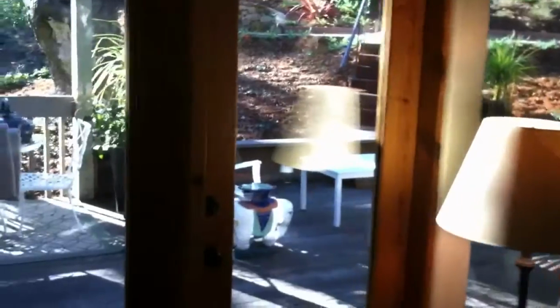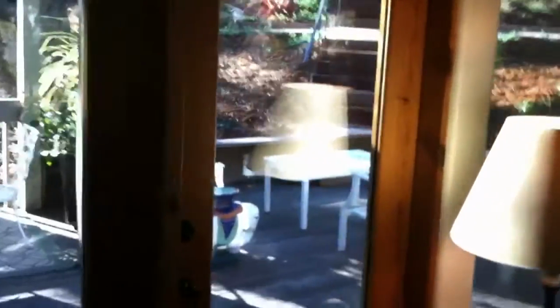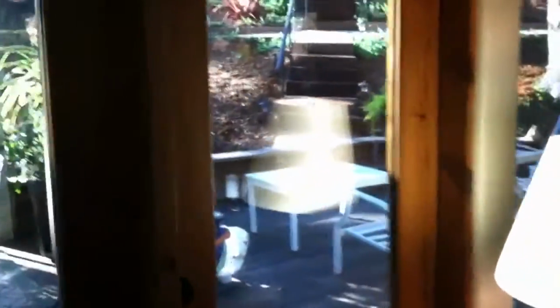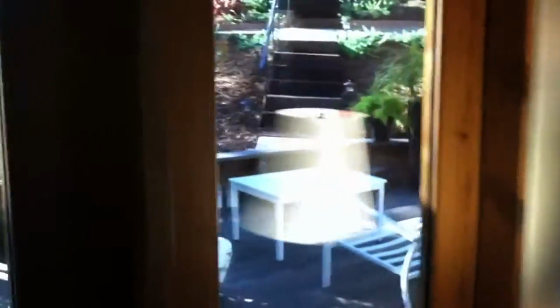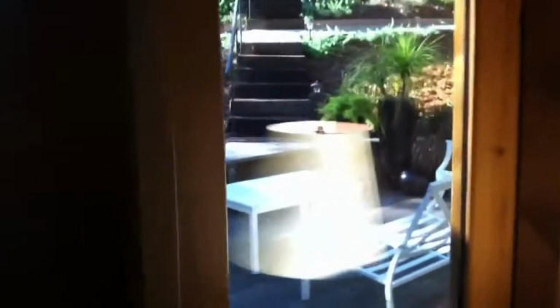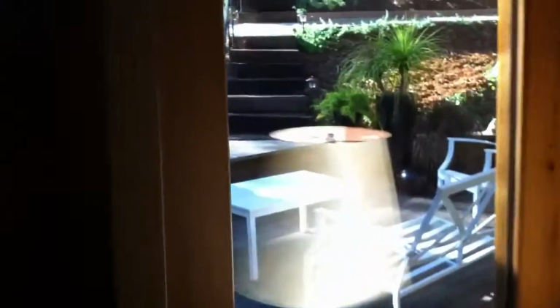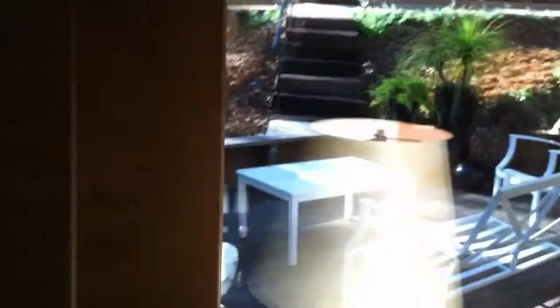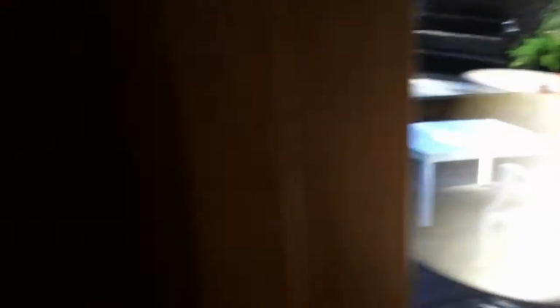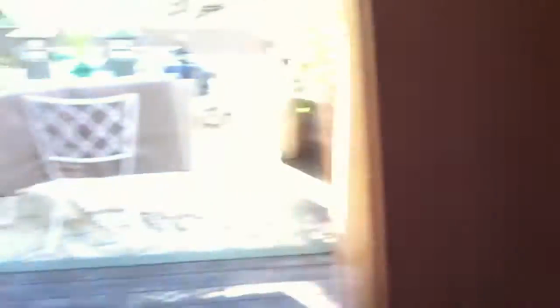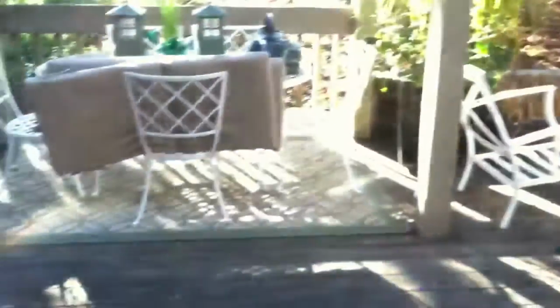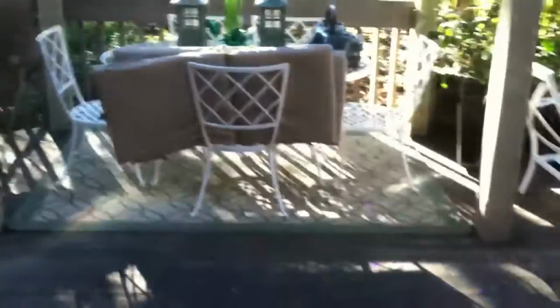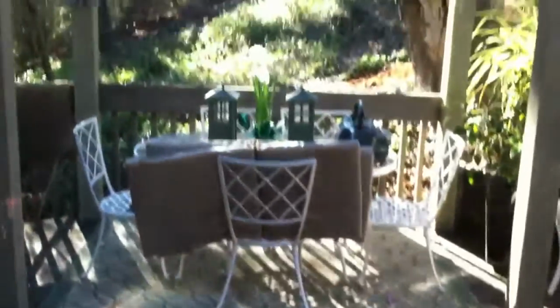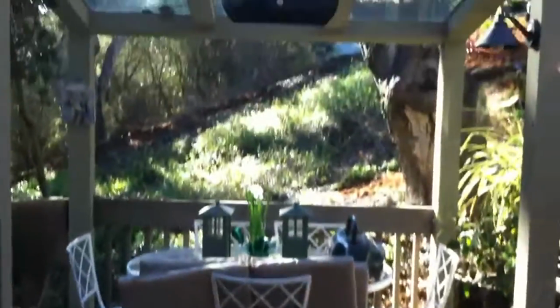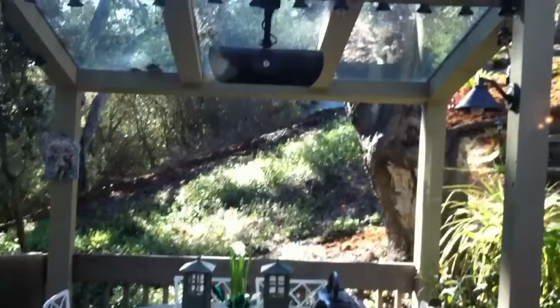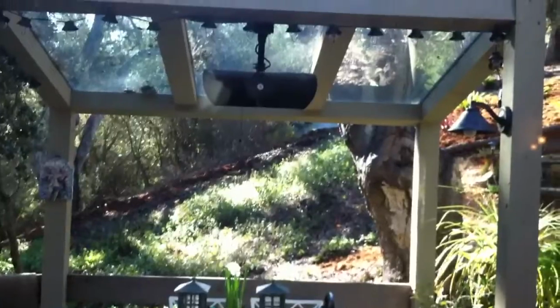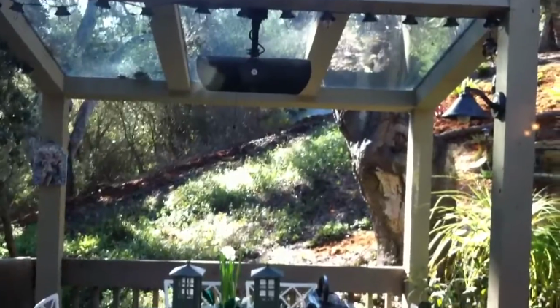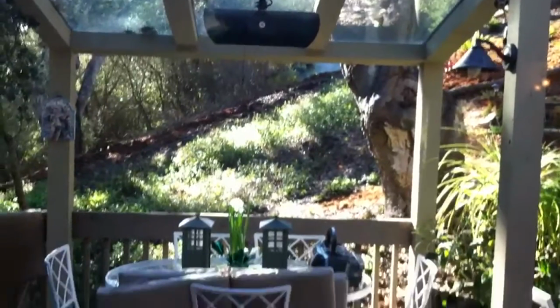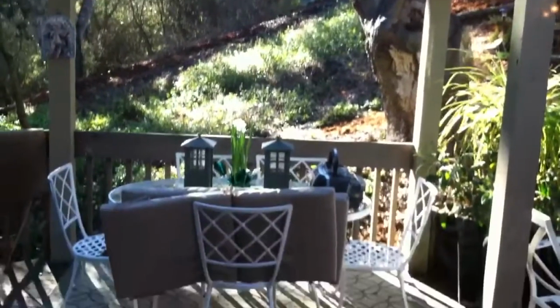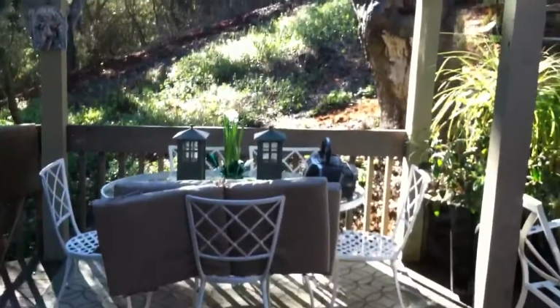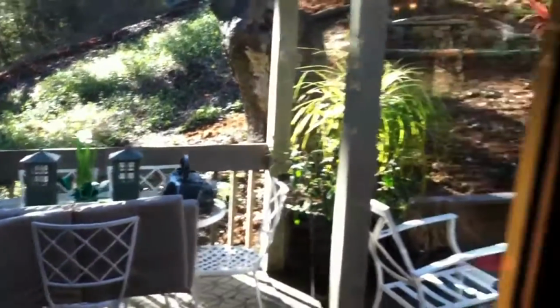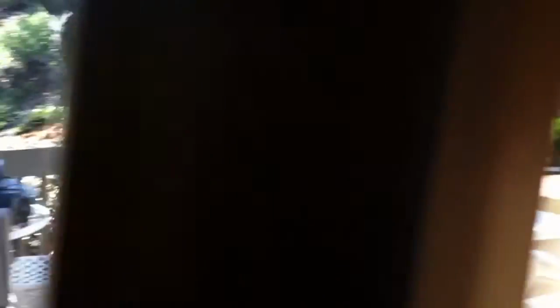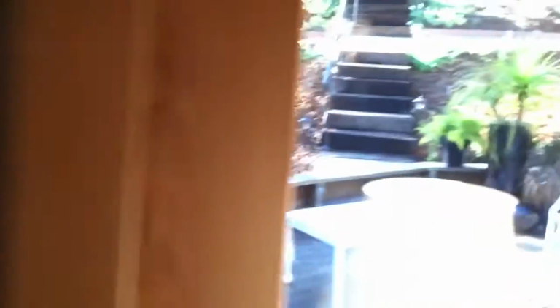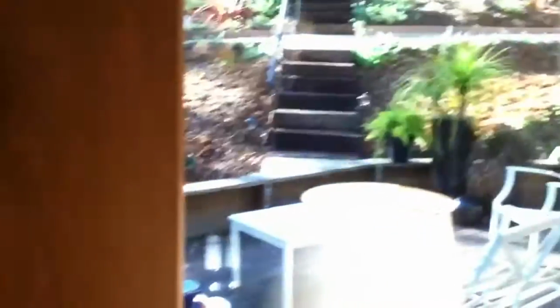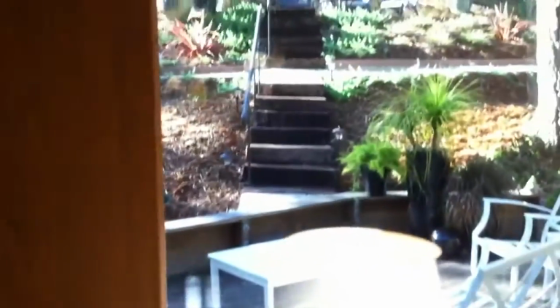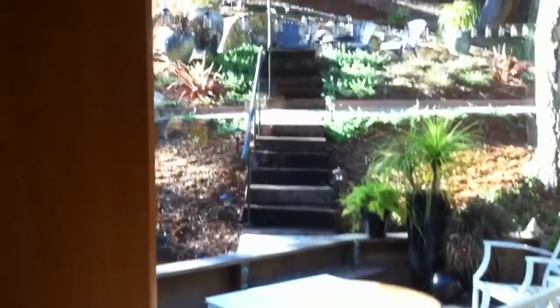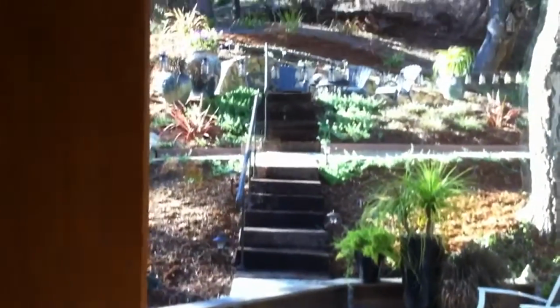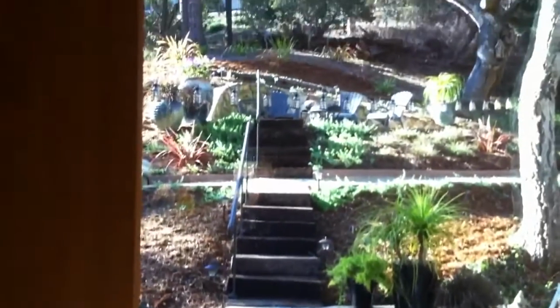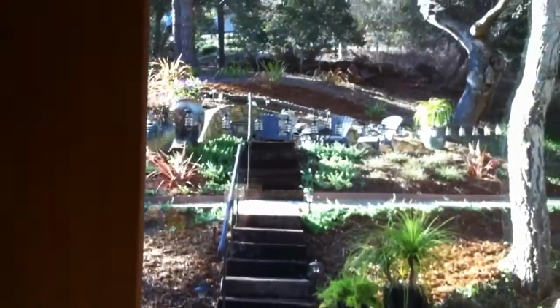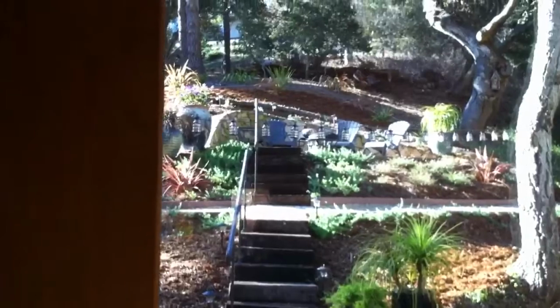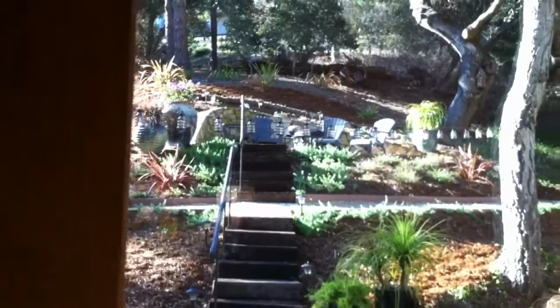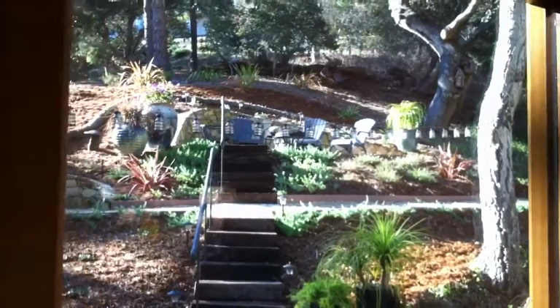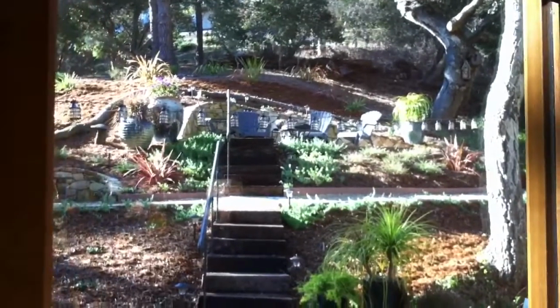And up here outside, you've got this wonderful deck. You've got a heated little electric cover over this table, and then you climb up a few steps to this beautiful patio out there.